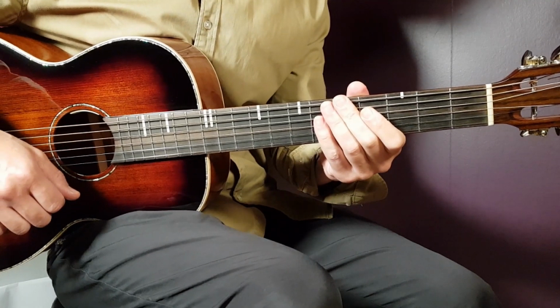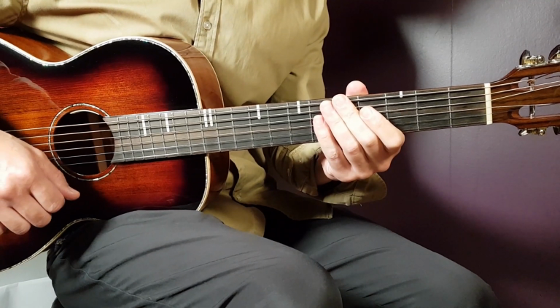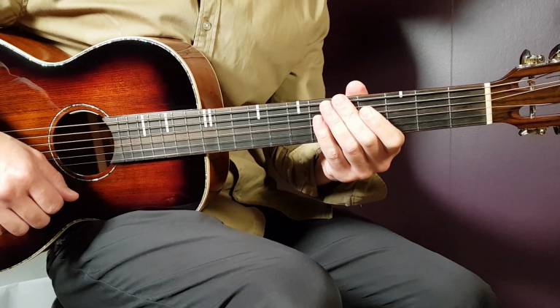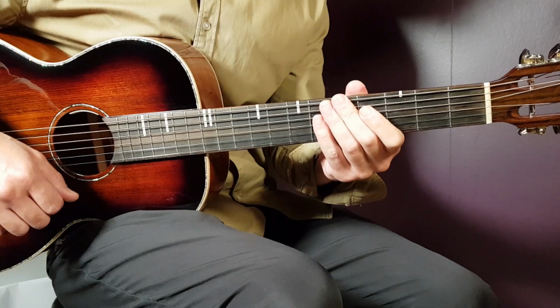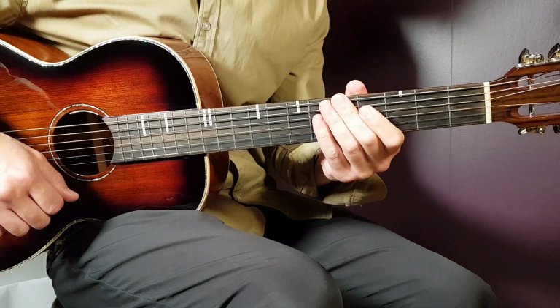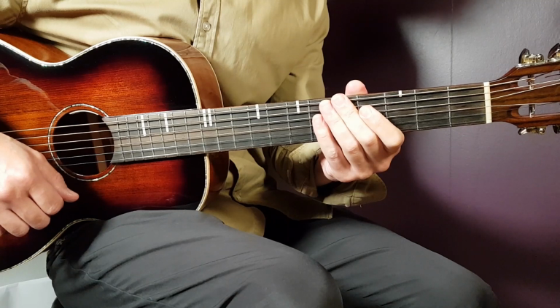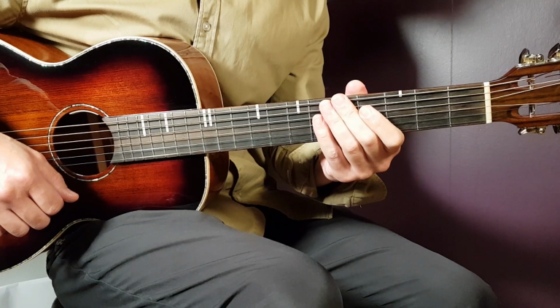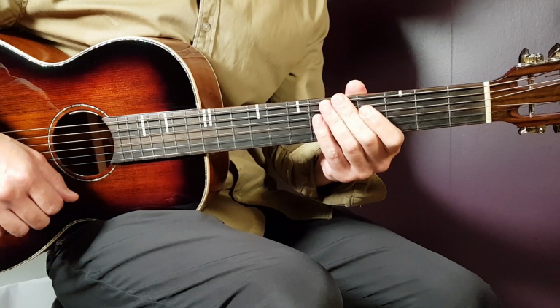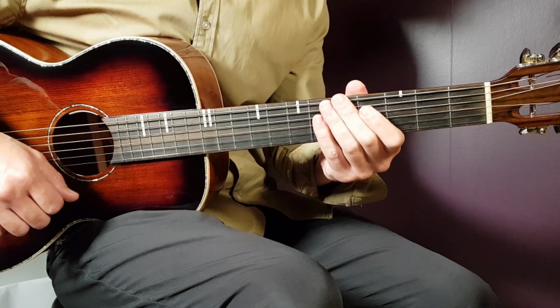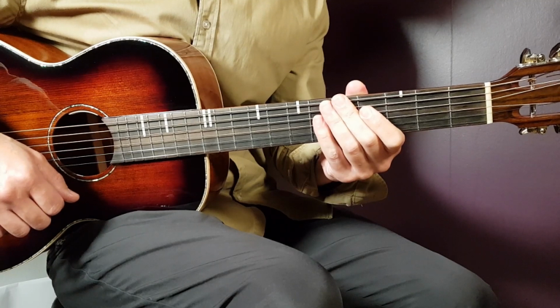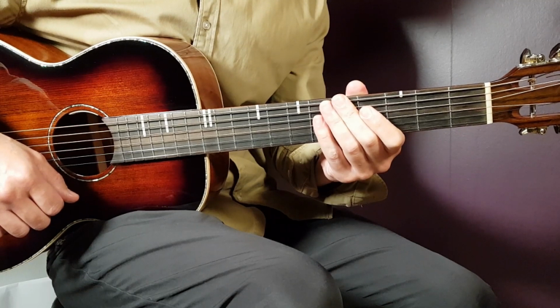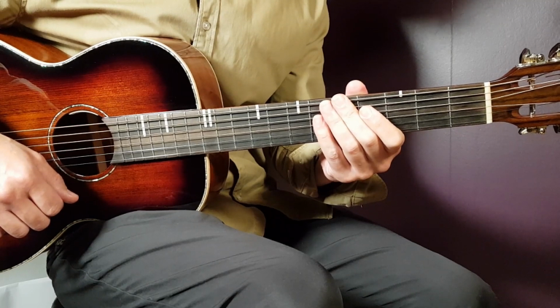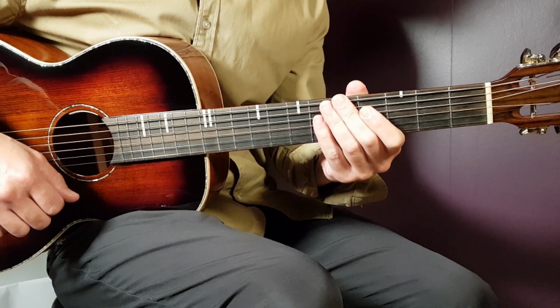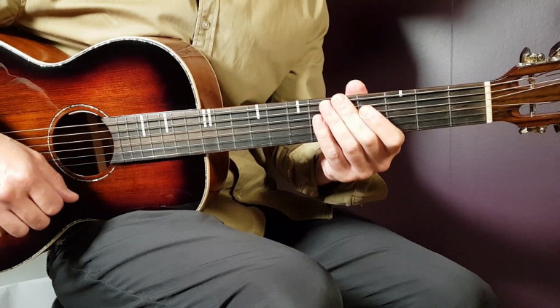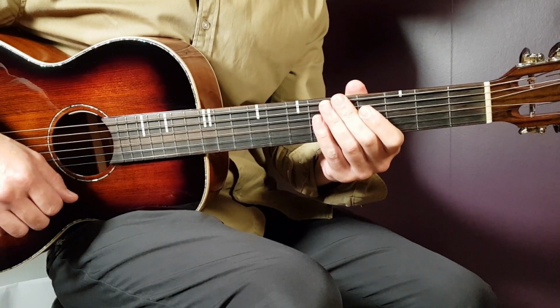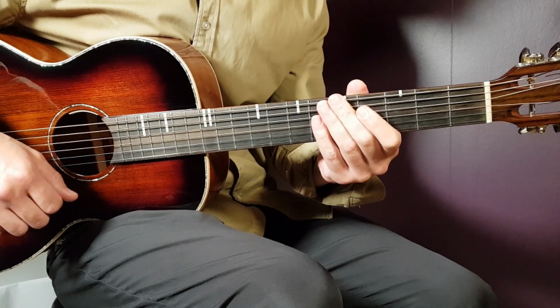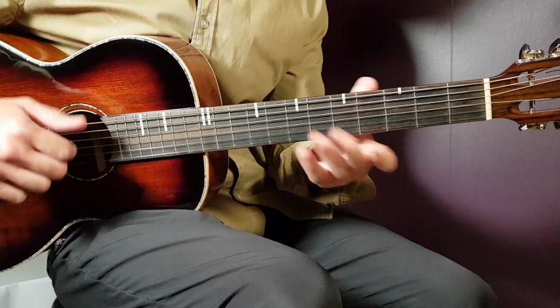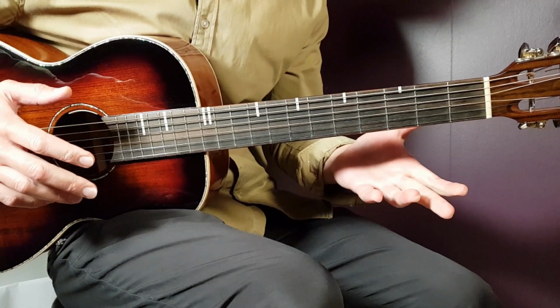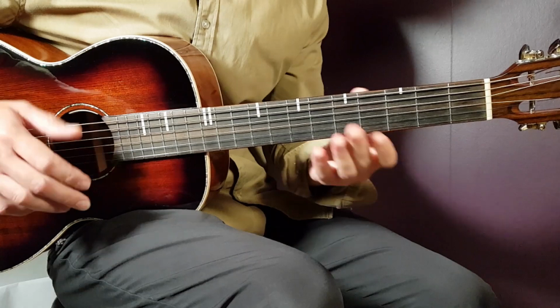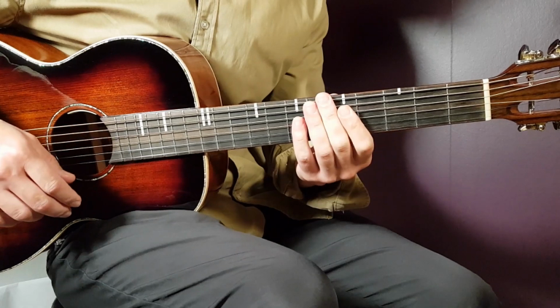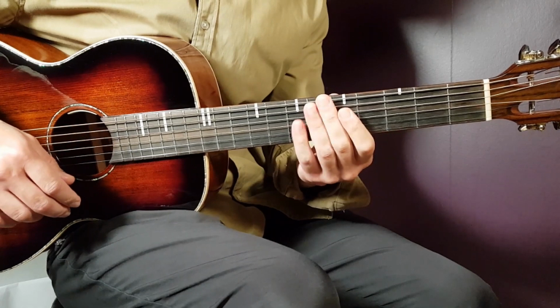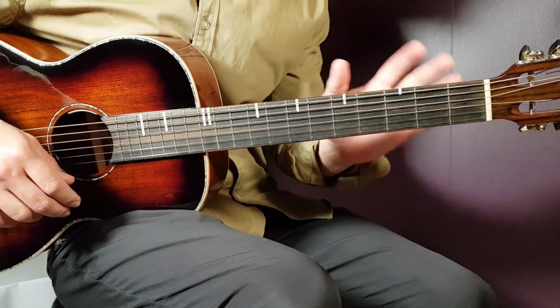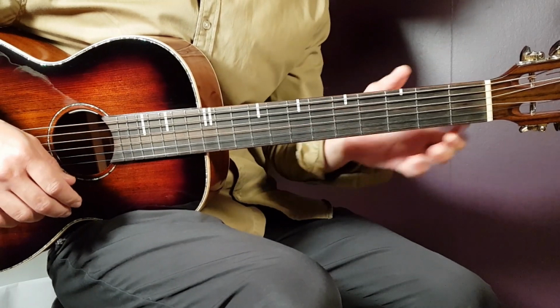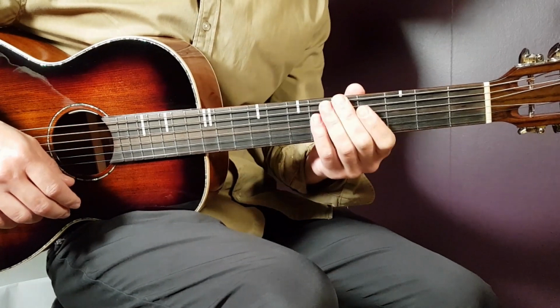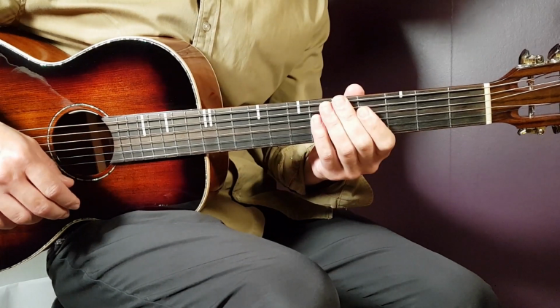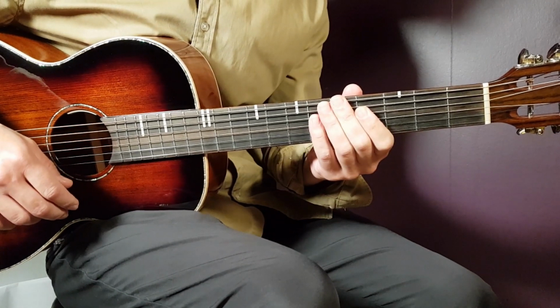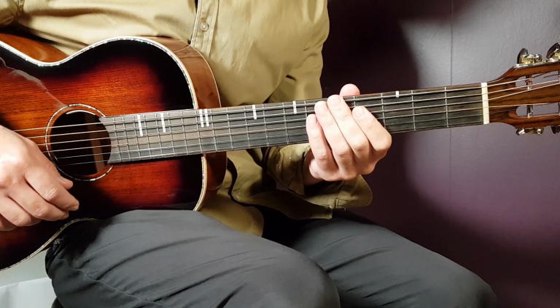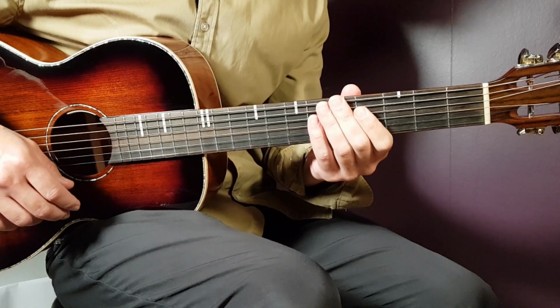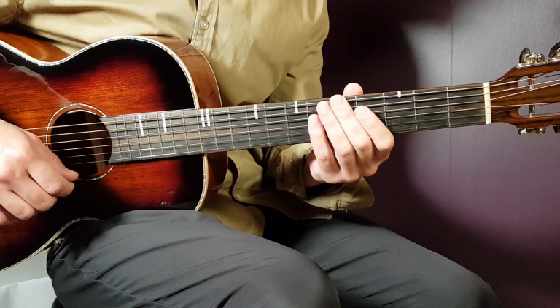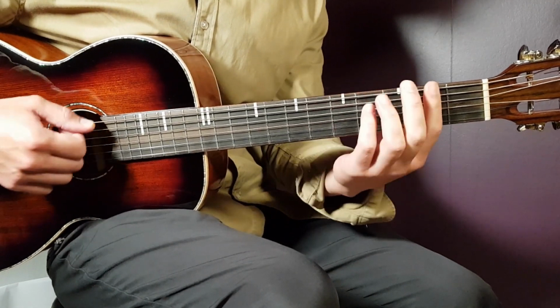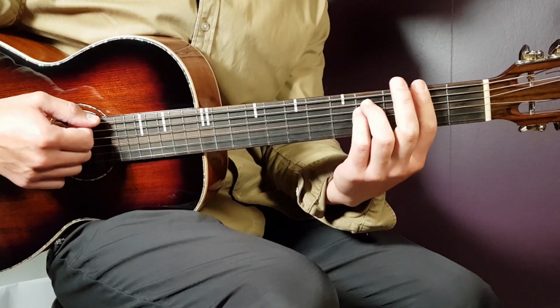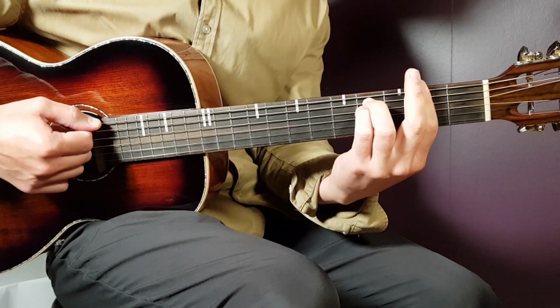We have three main chords that go pretty much through the entire song. We'll come to that first — we need to learn the chords. No need for any capo, so we're going clean. Let's go into the chords.